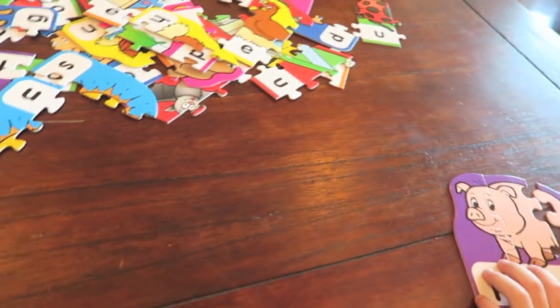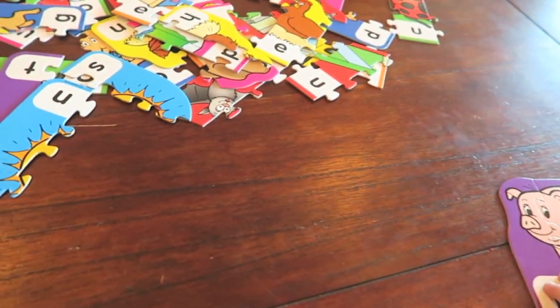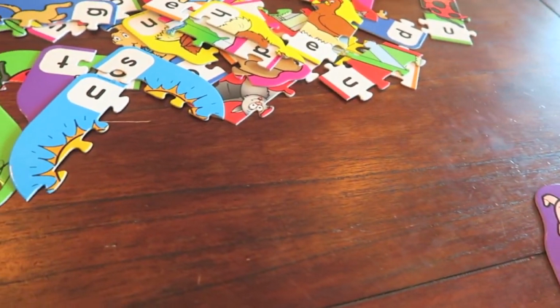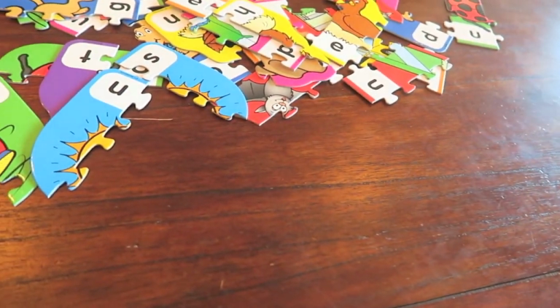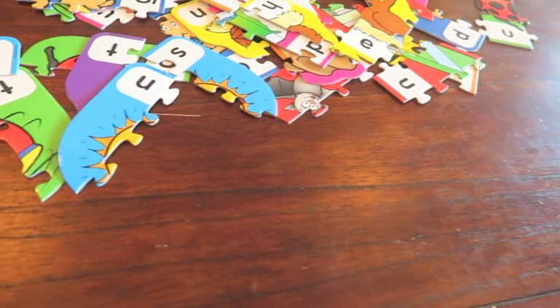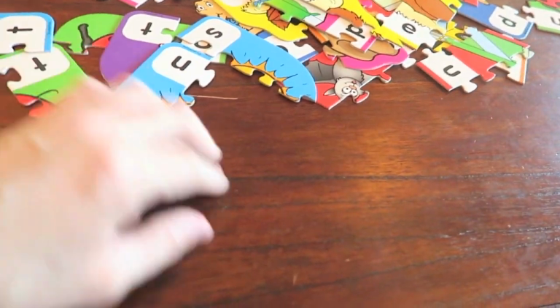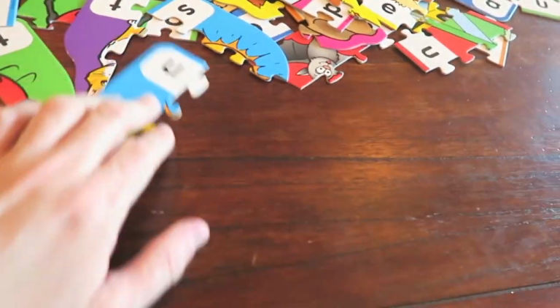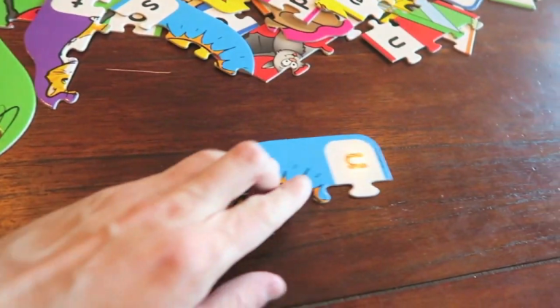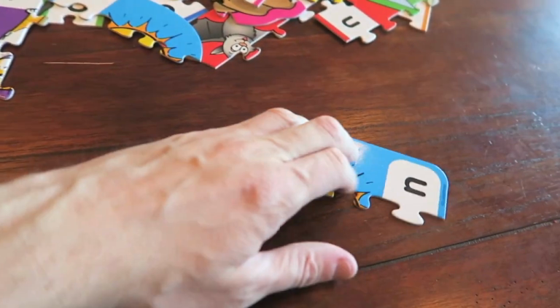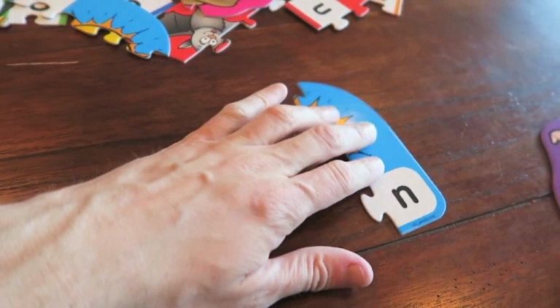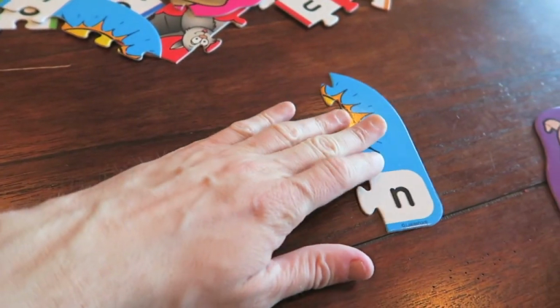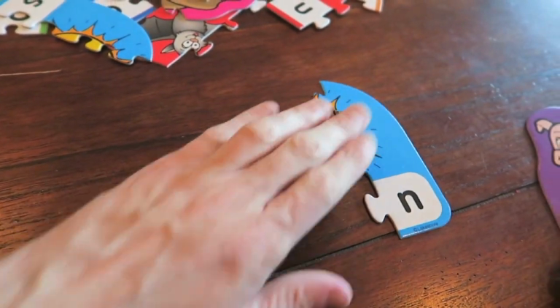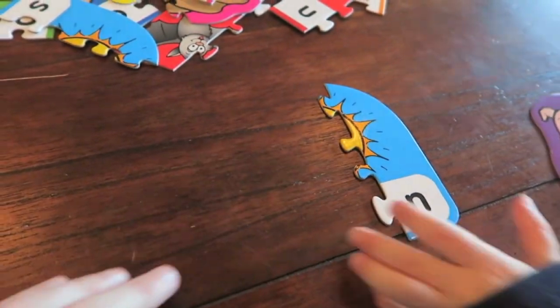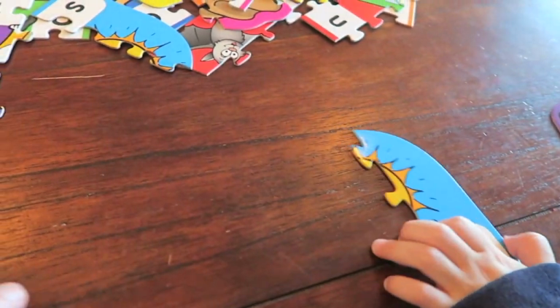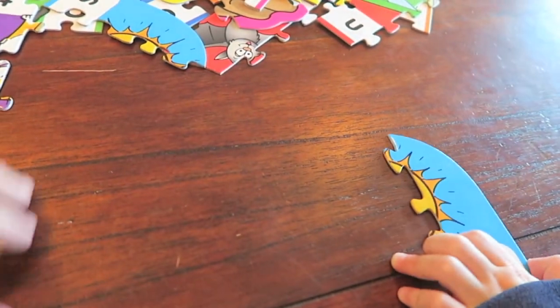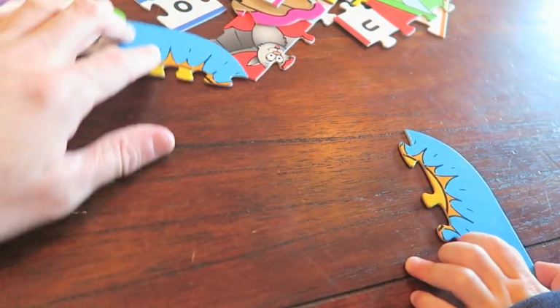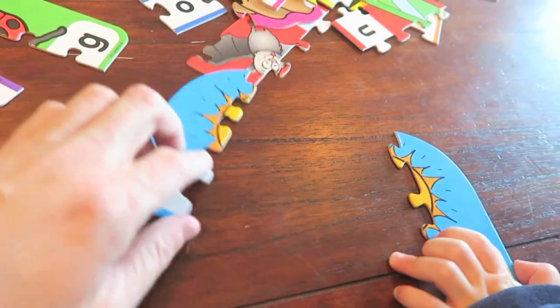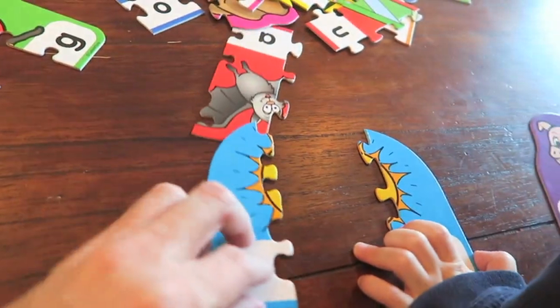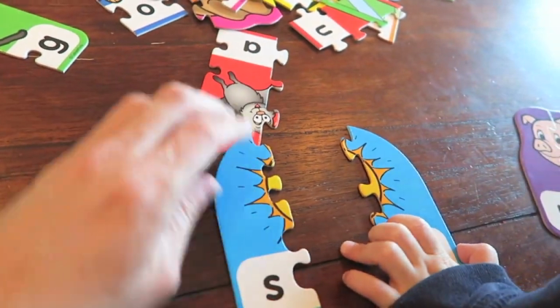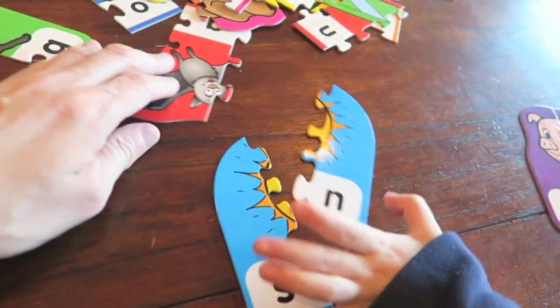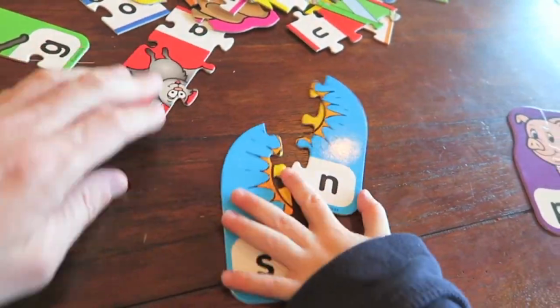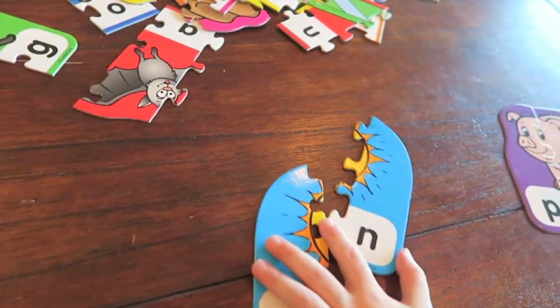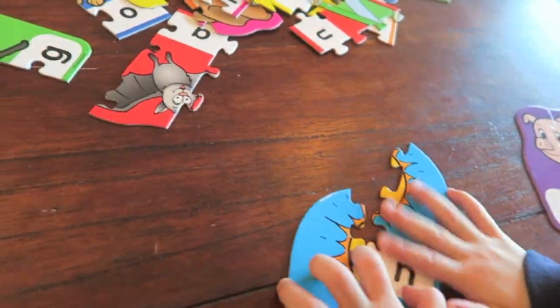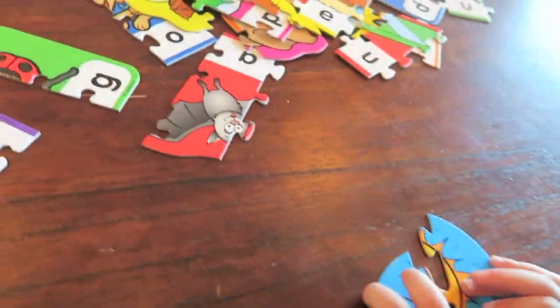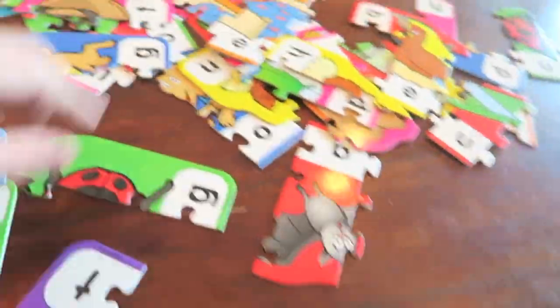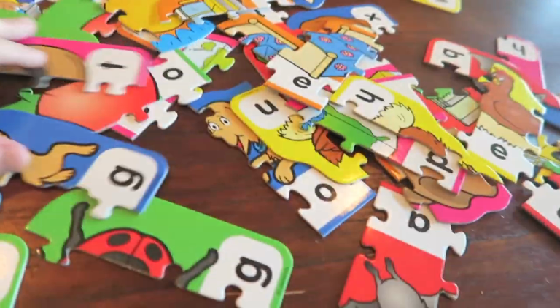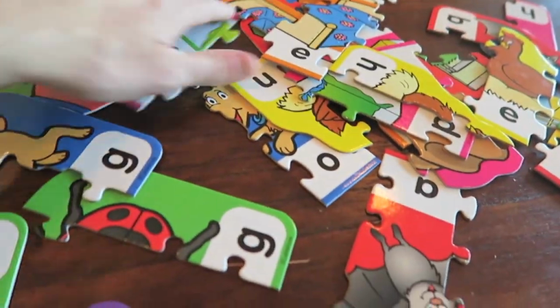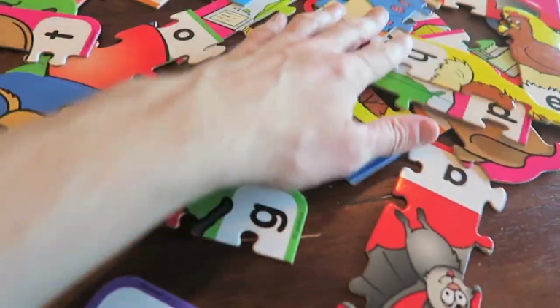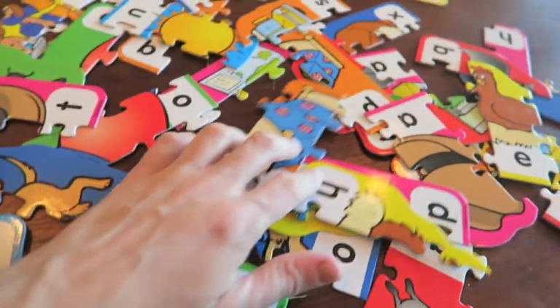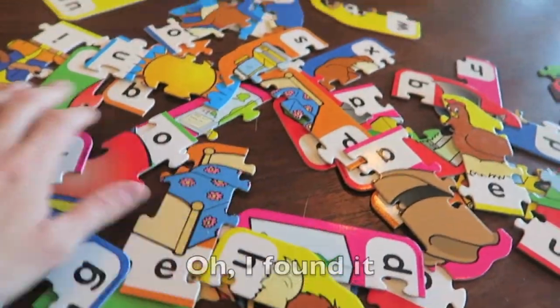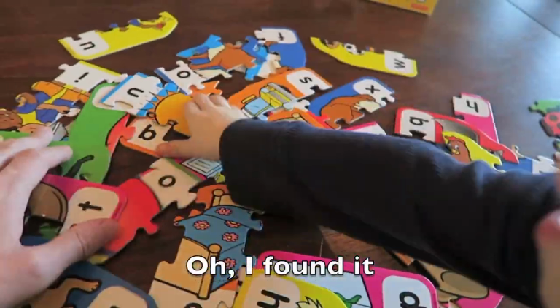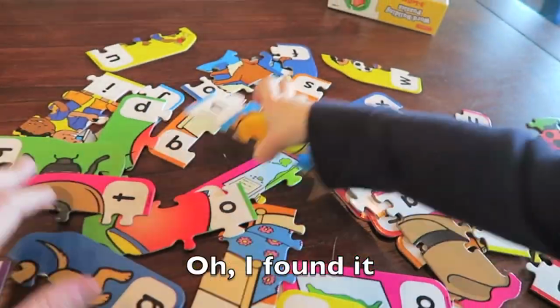Let's try to find the sun. So here's part of the sun, and there's part of the sun. Now we need the middle piece. Do you see the sun anywhere? I found it!